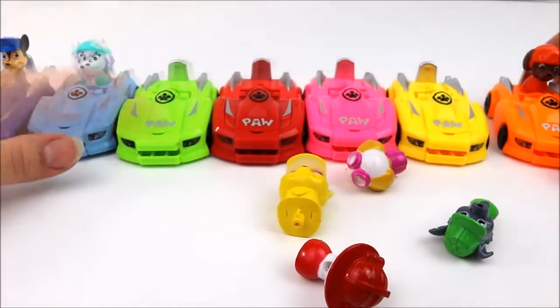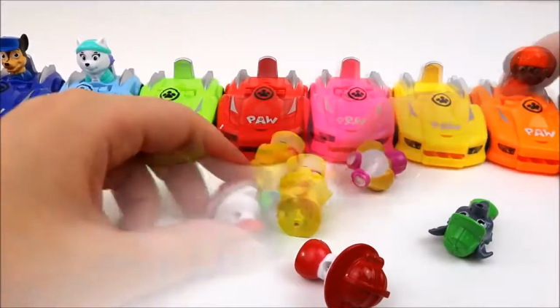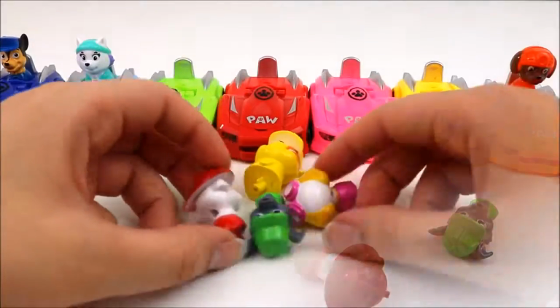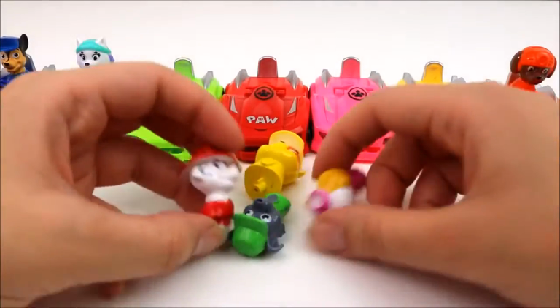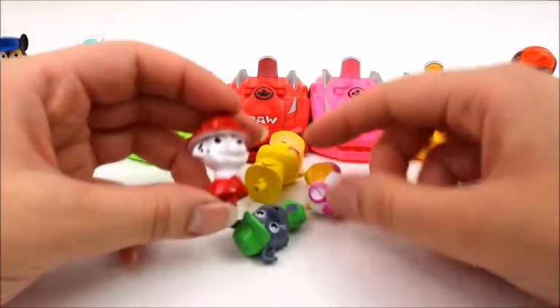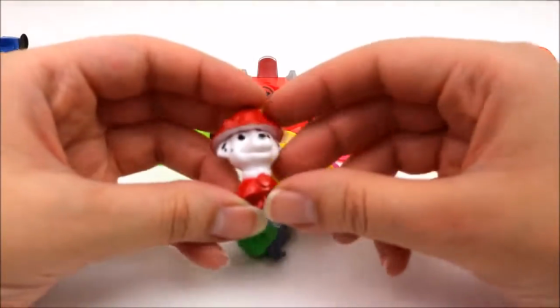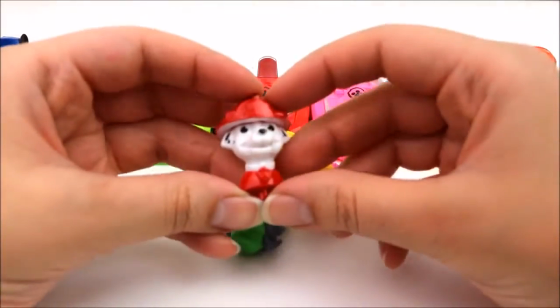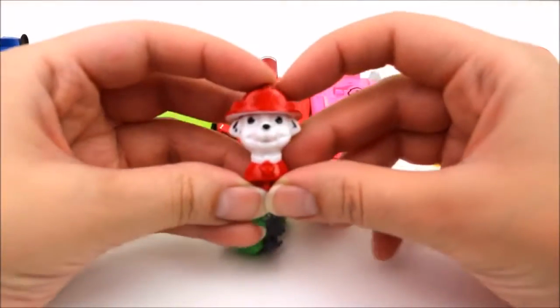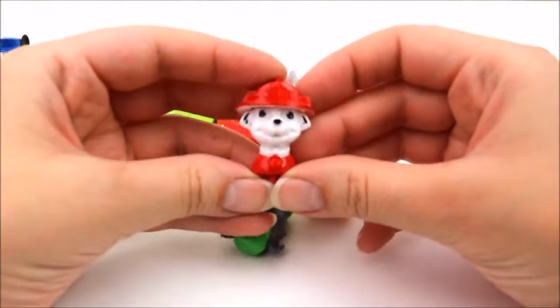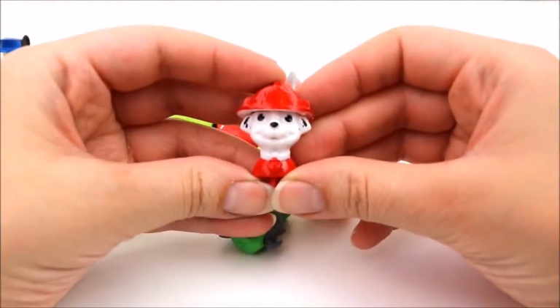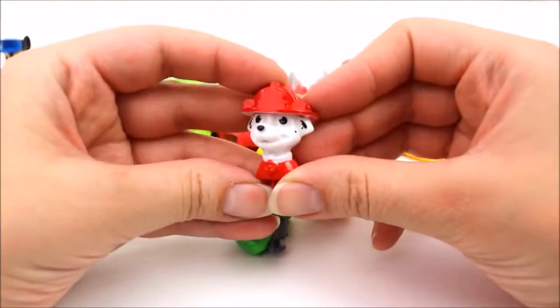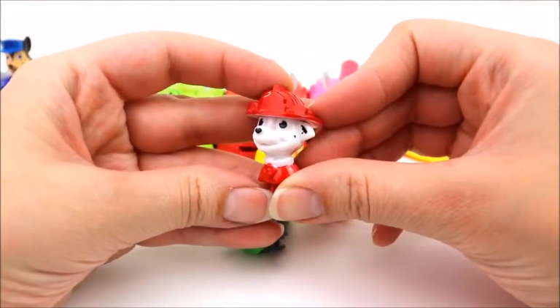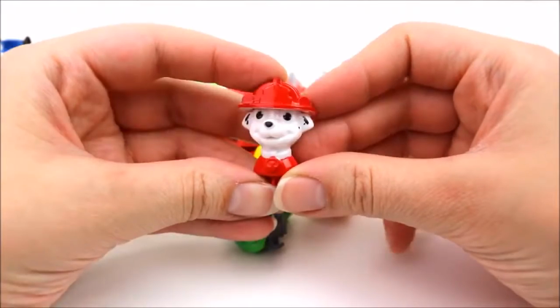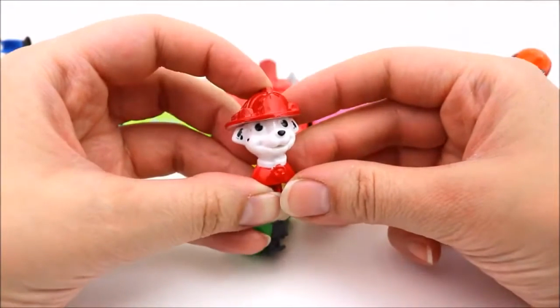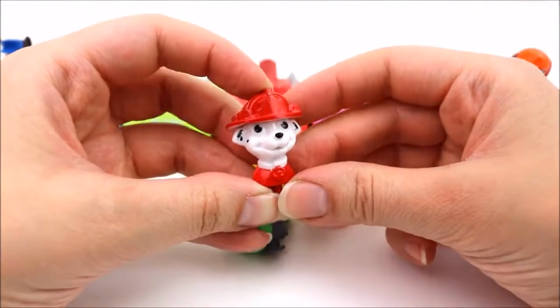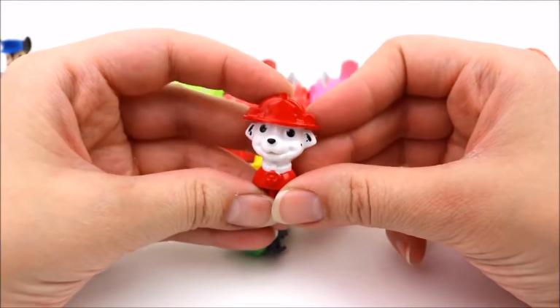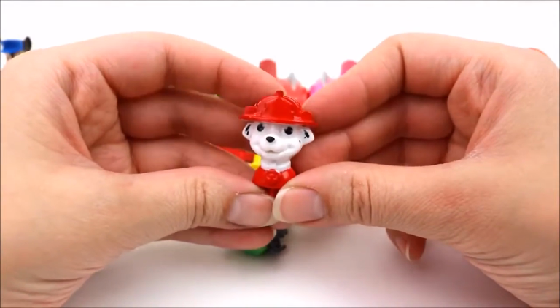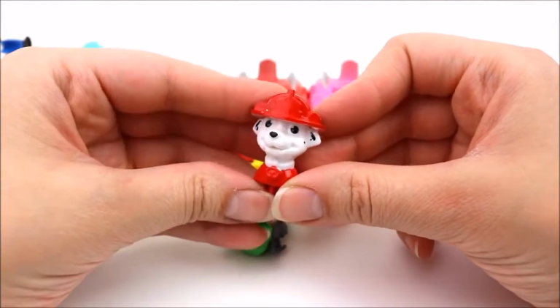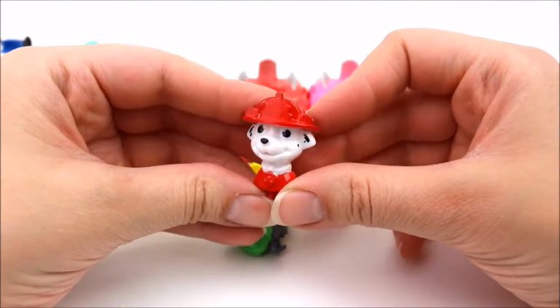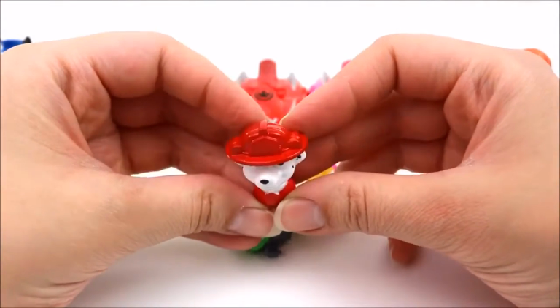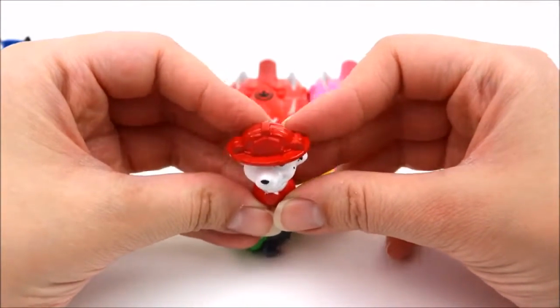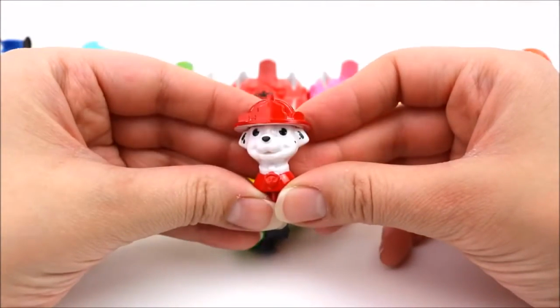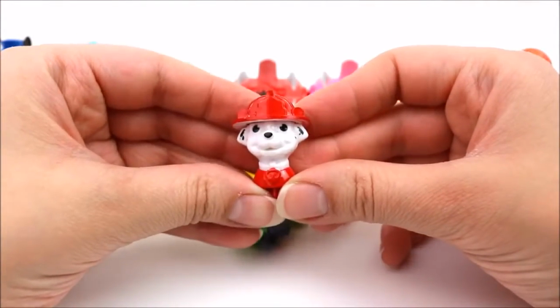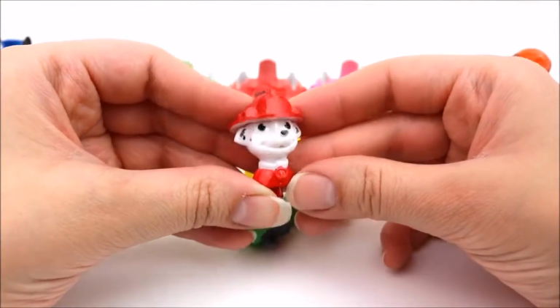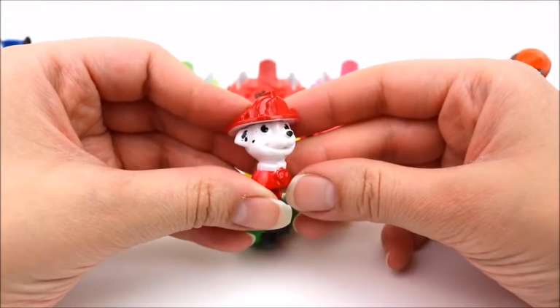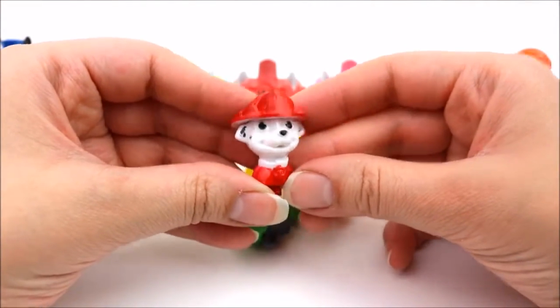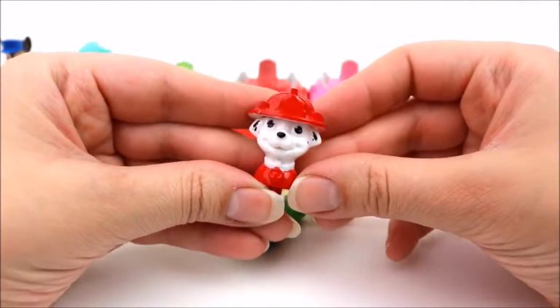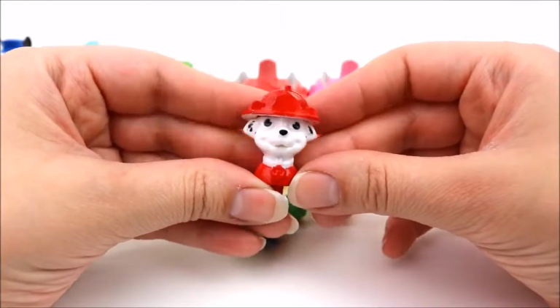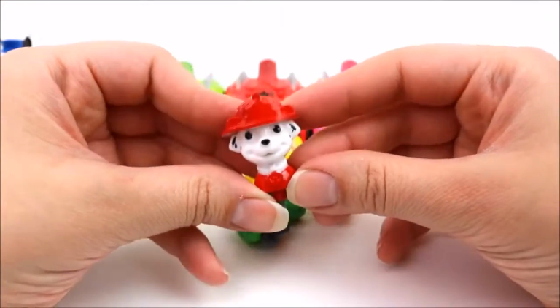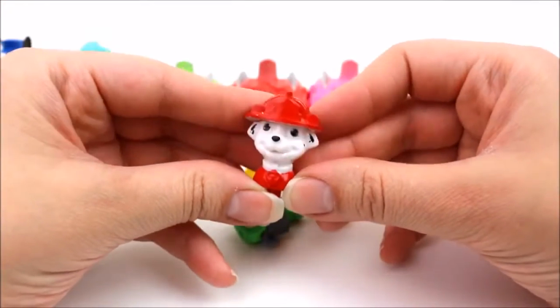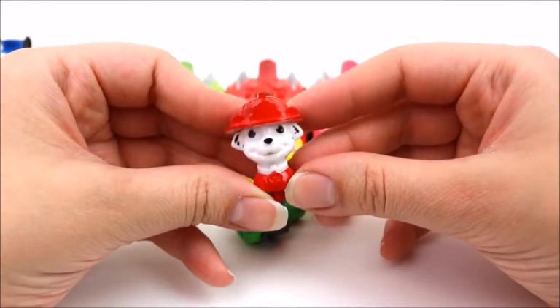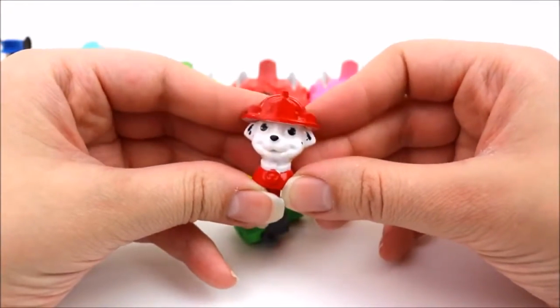That's right. Everest drives the light blue car. Let's help another Paw Patrol pup. It's Marshall. And Marshall has a red helmet on. So which car do you think he belongs to?